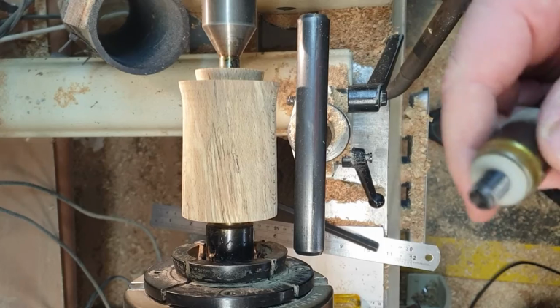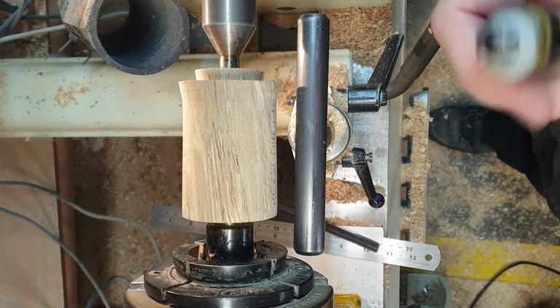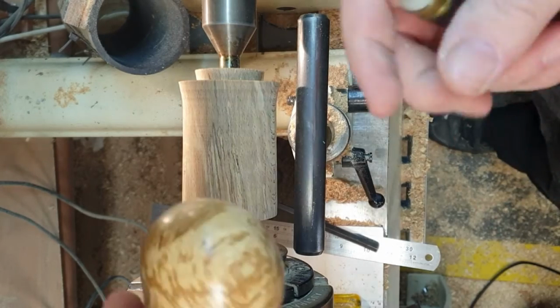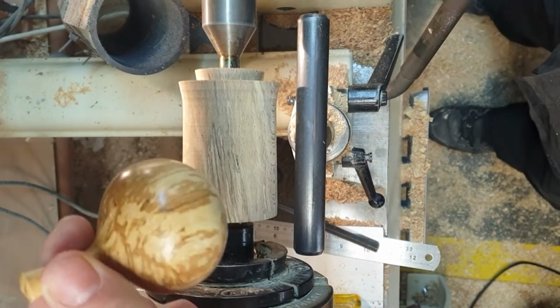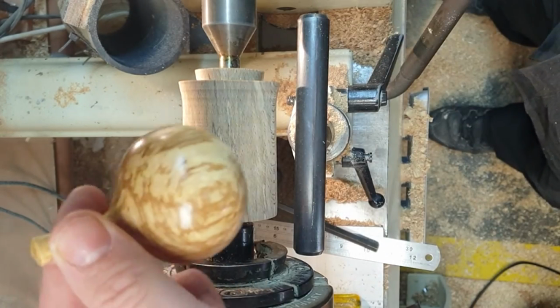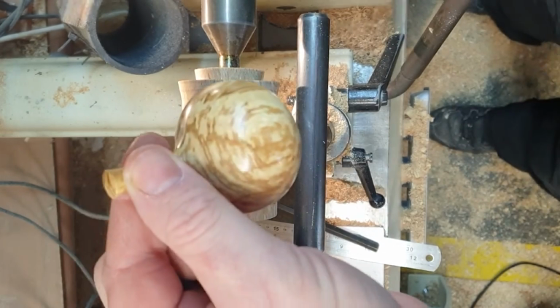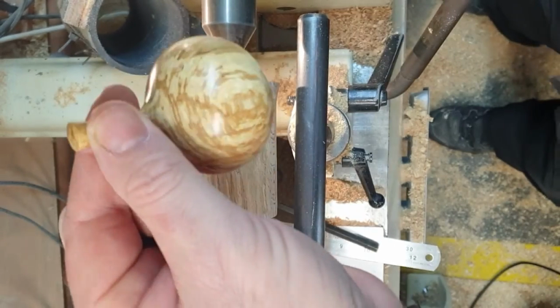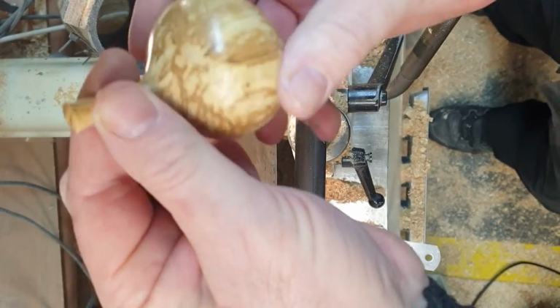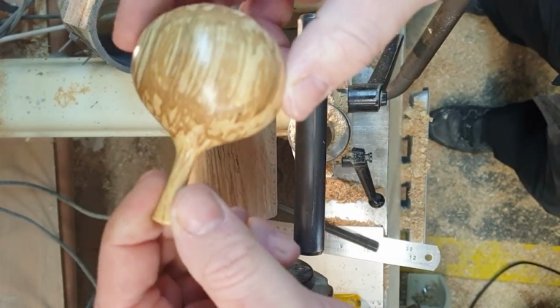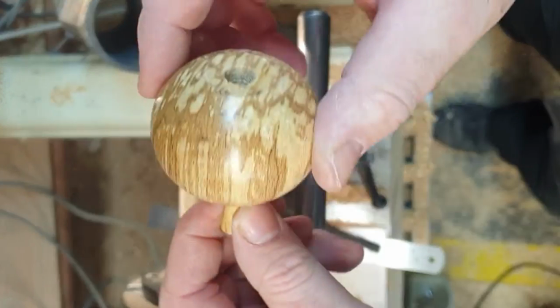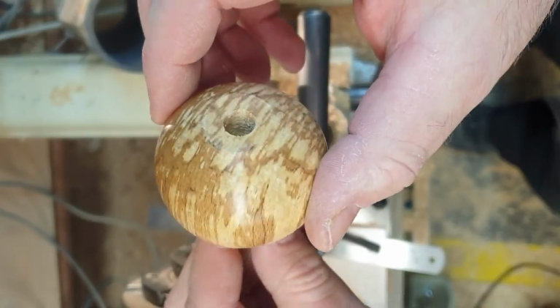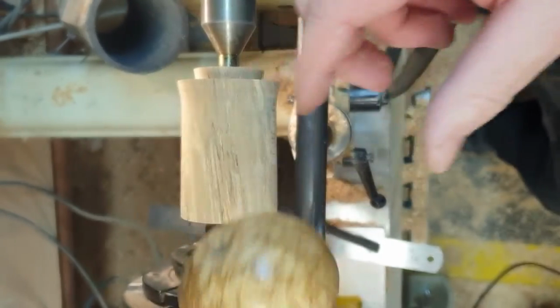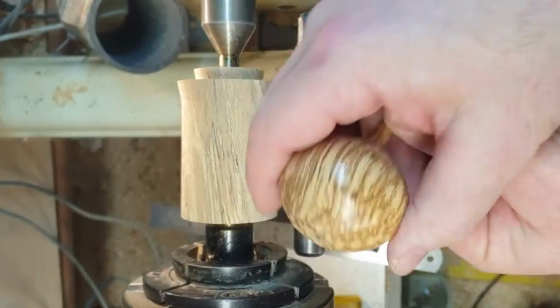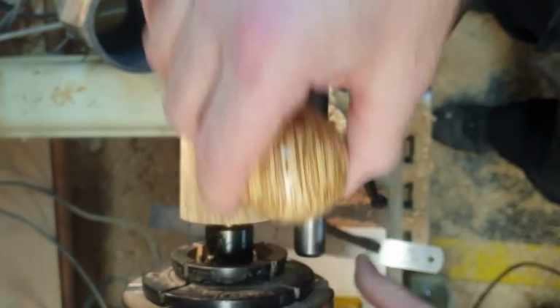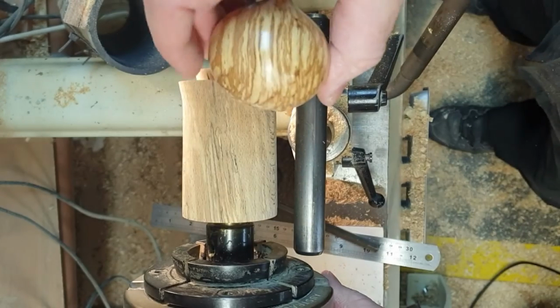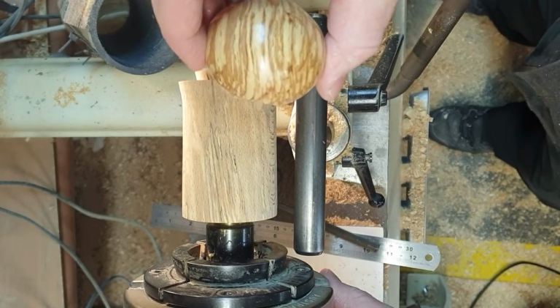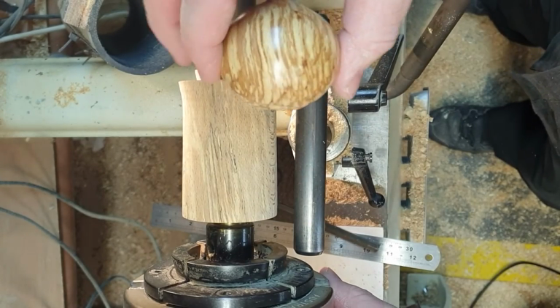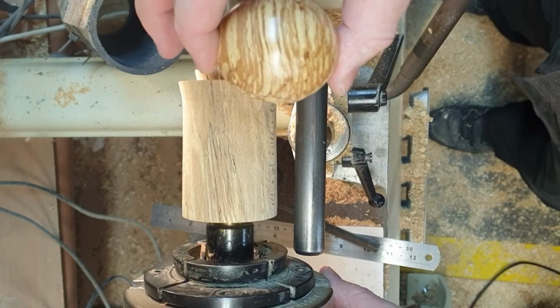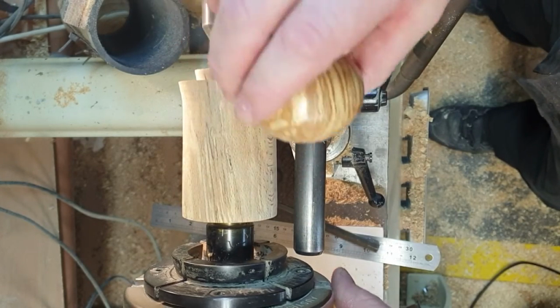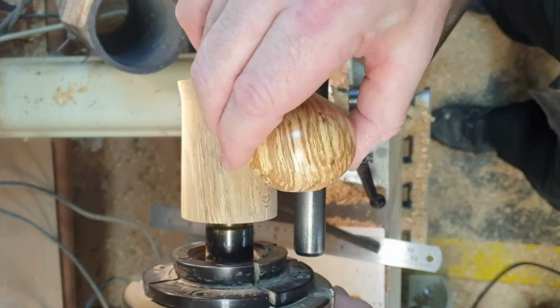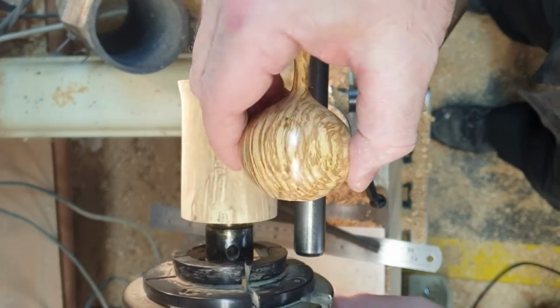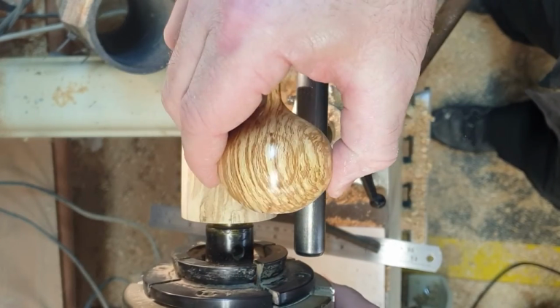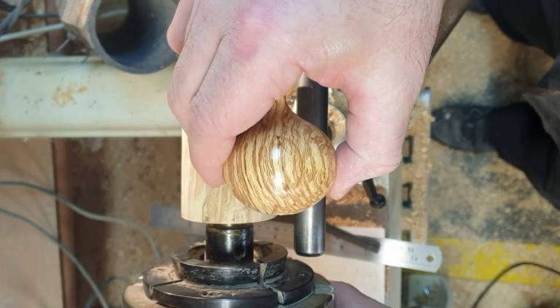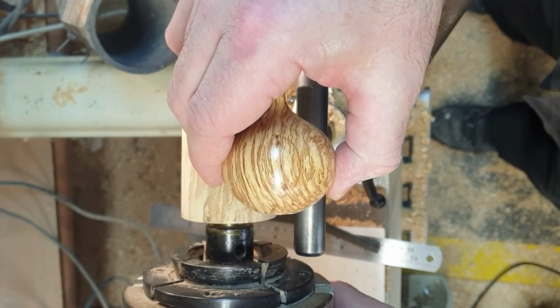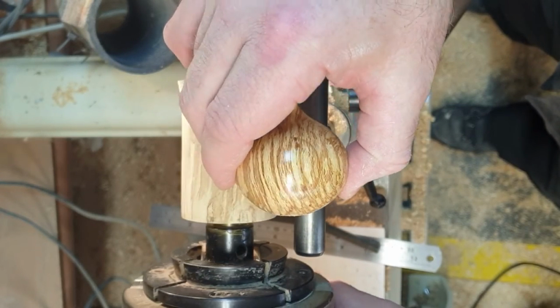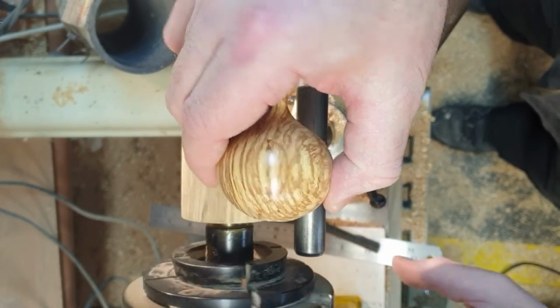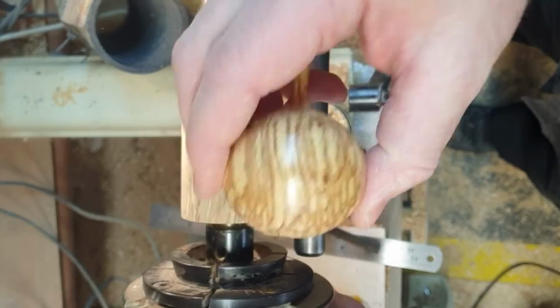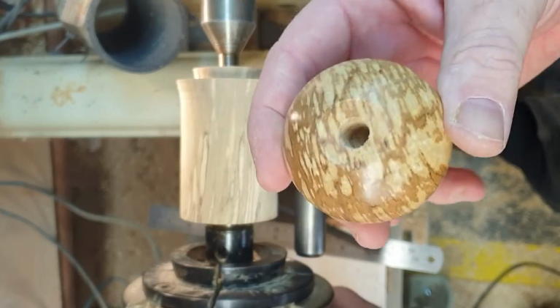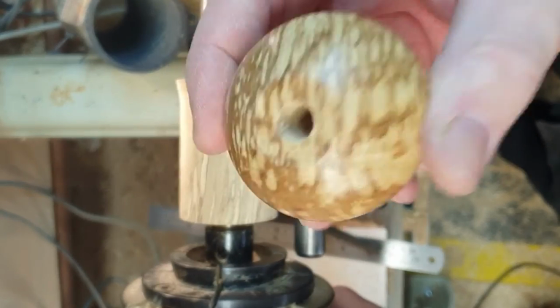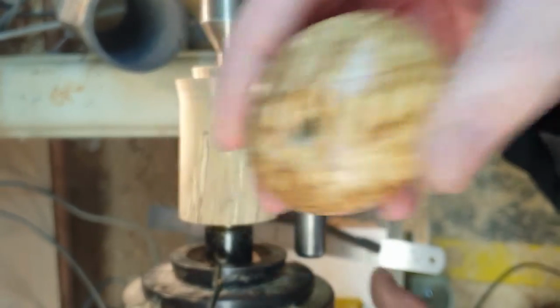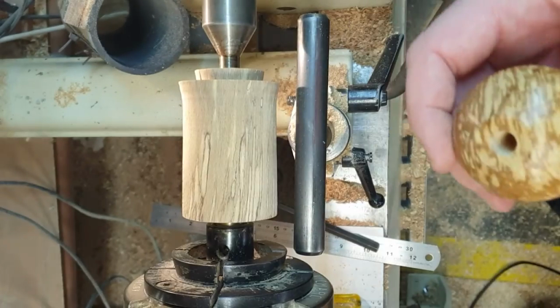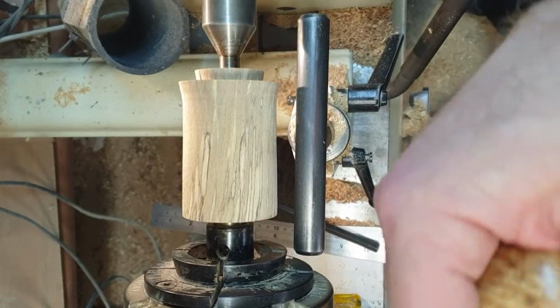This is a finished piece I did this morning. When it comes off — when you're finished with it — put it back on and run it through the threads once more, and then you'll get a perfect fit.